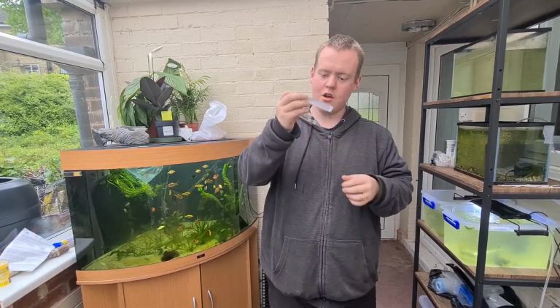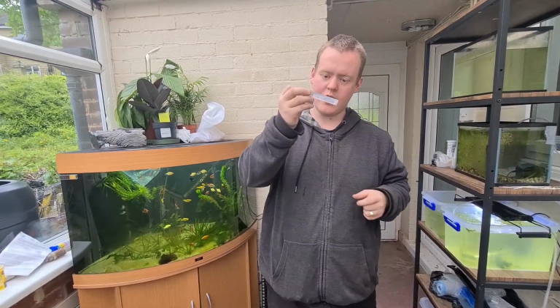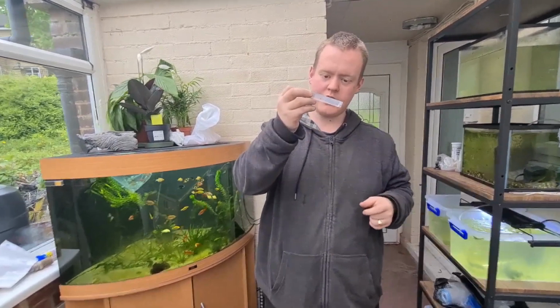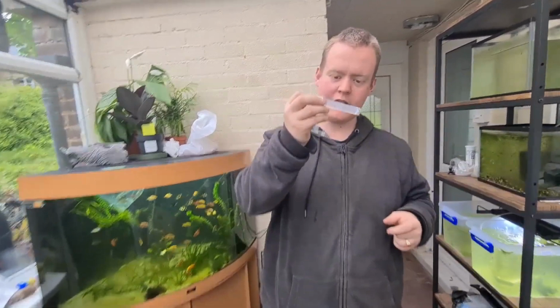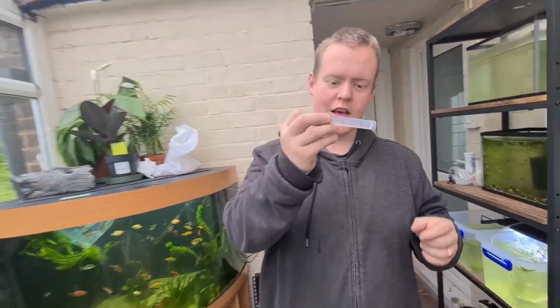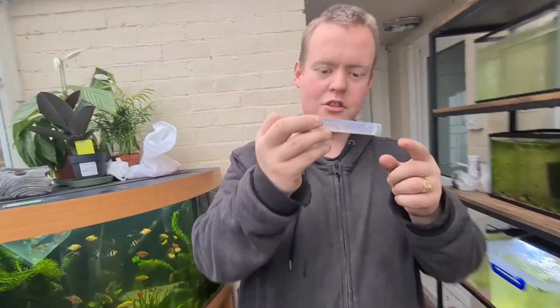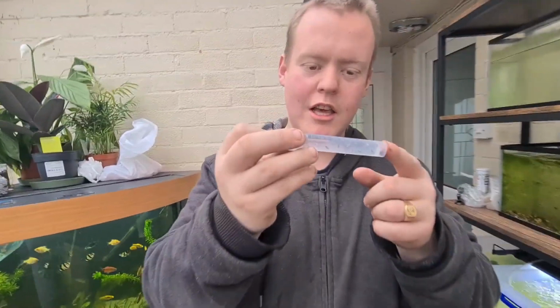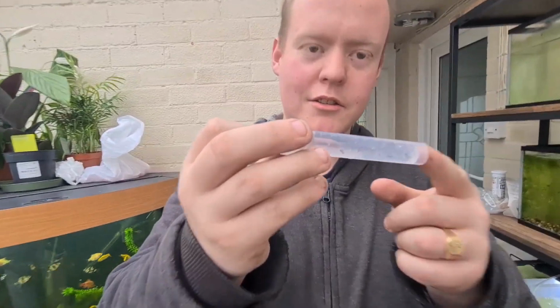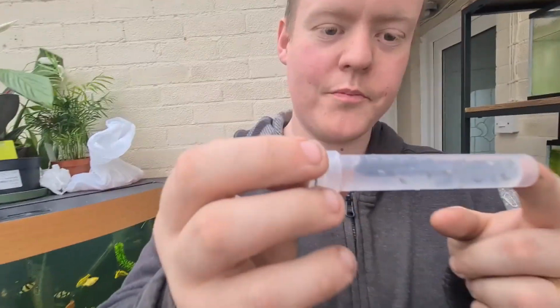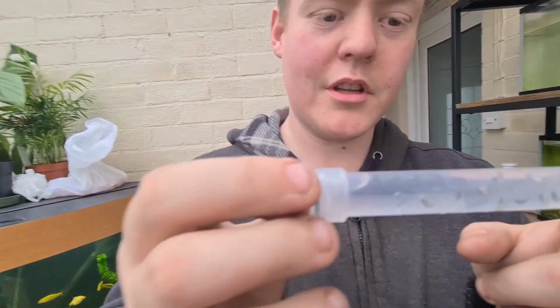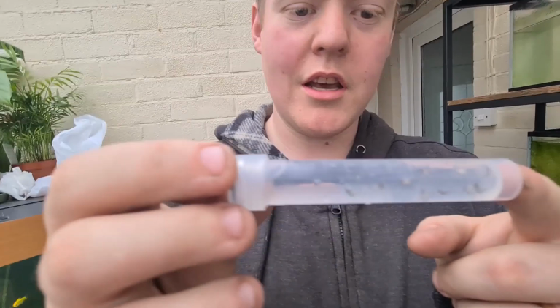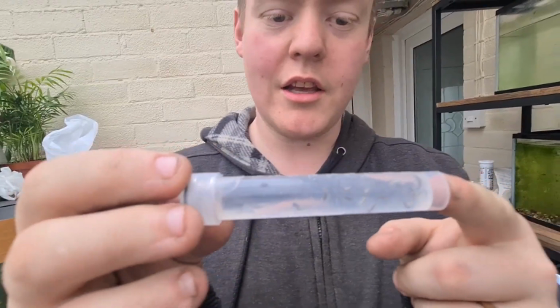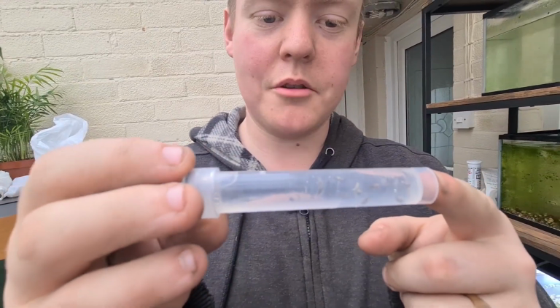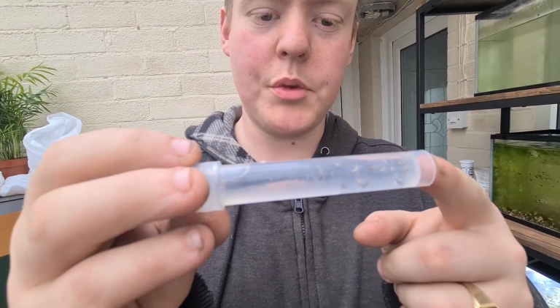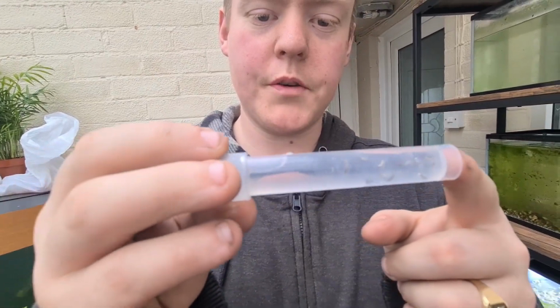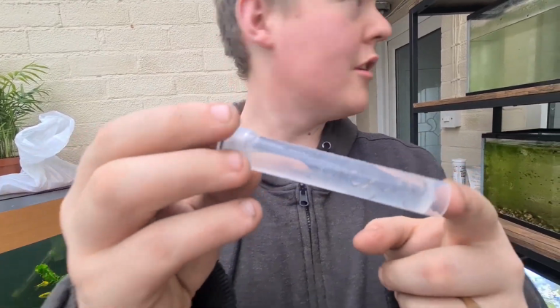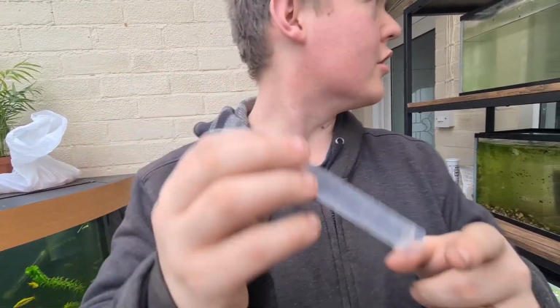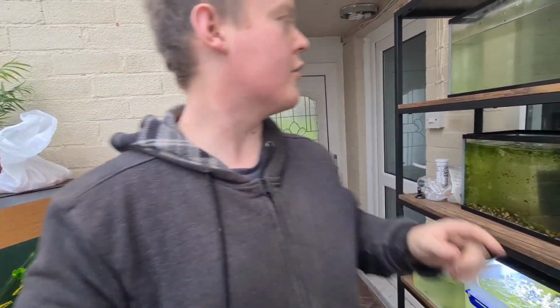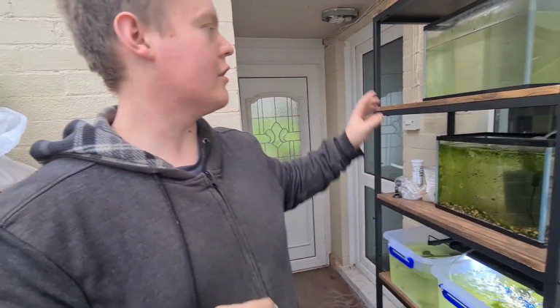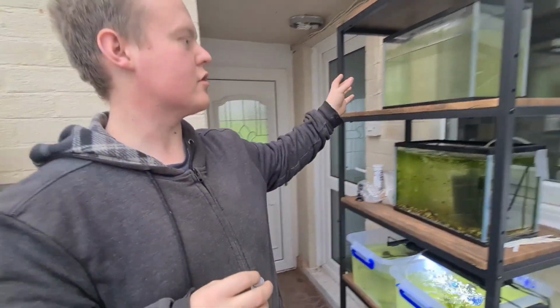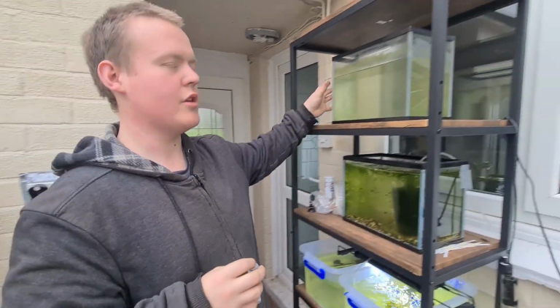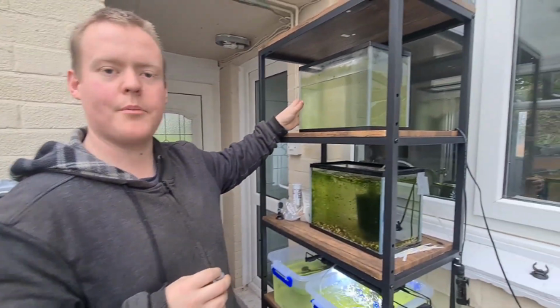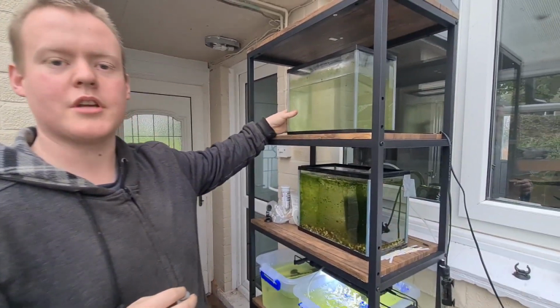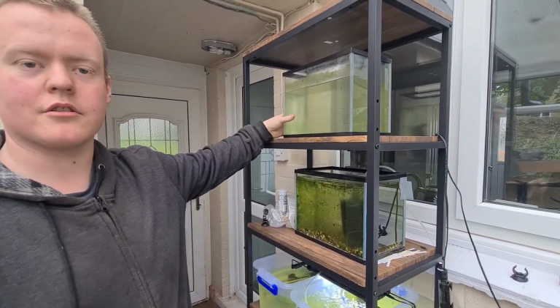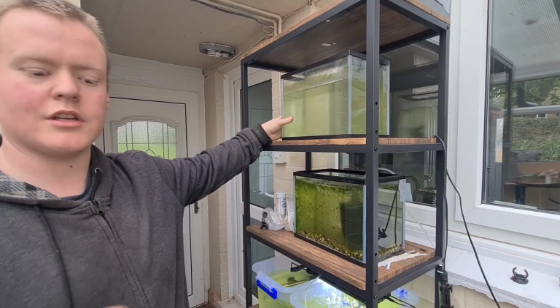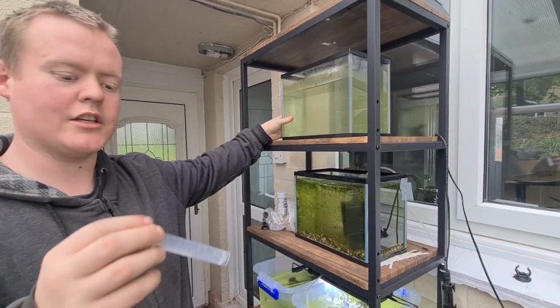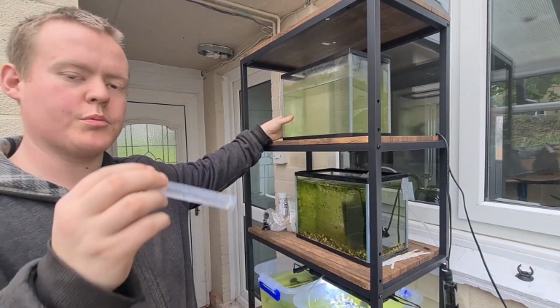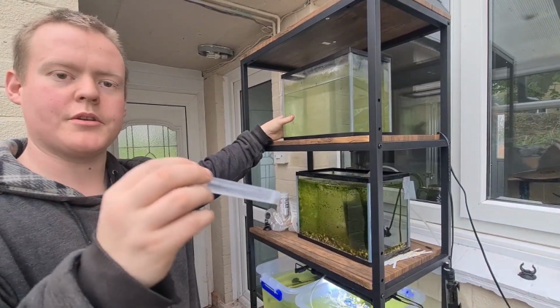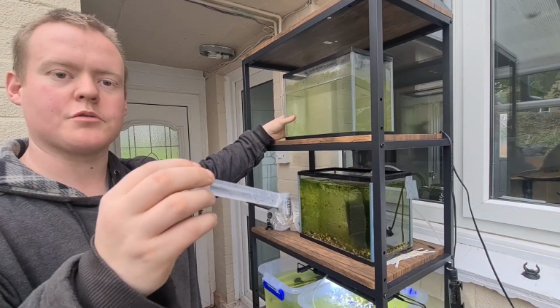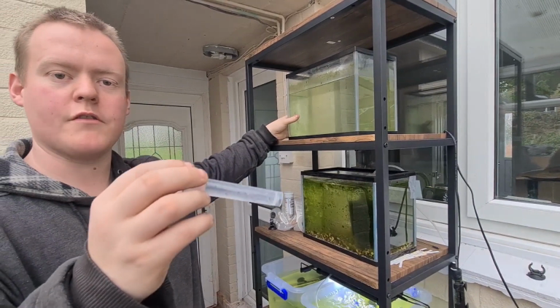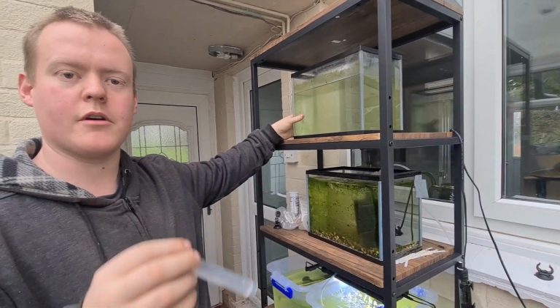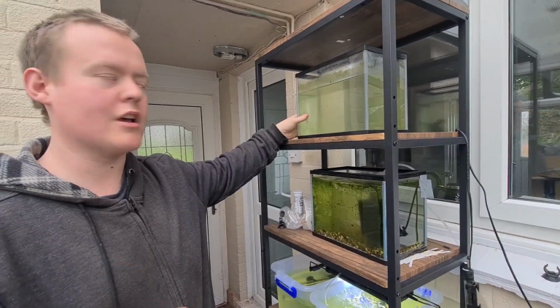We have 10 axolotl eggs and they're absolutely beautiful. What I've done is set up a bare bottom tank, because ideally you don't want to keep these guys with gravel, from what I've read online.